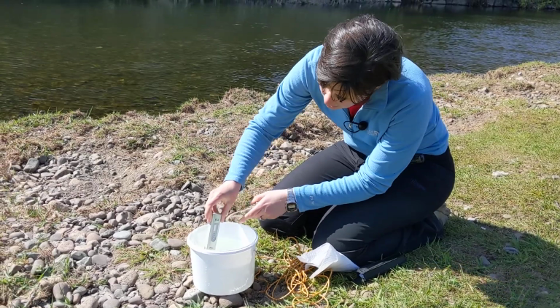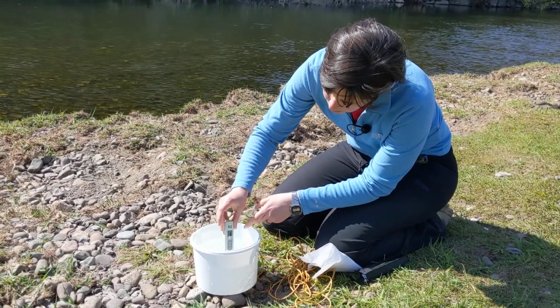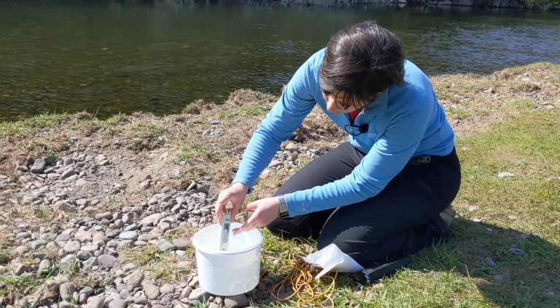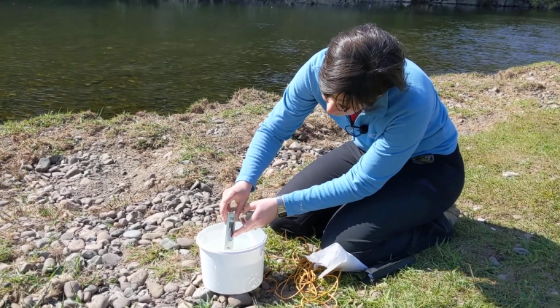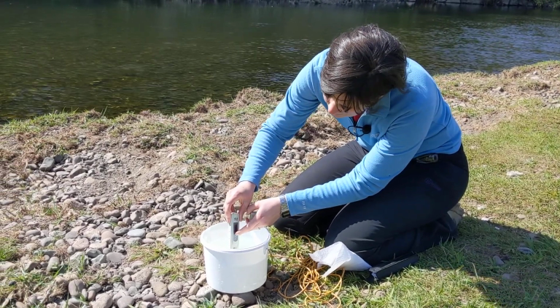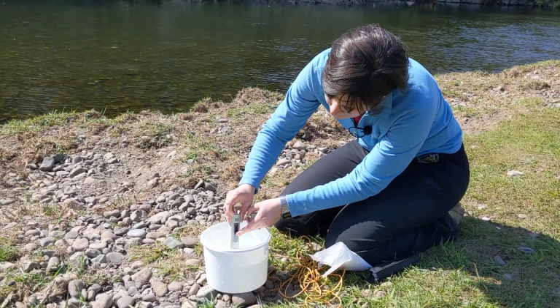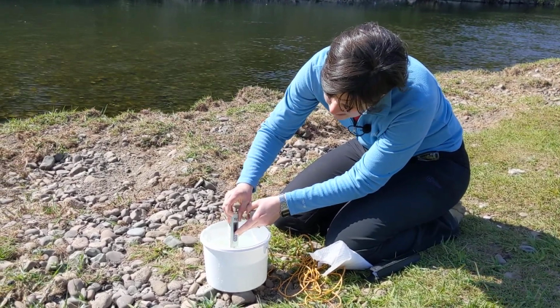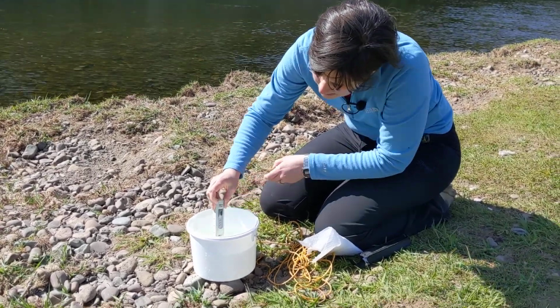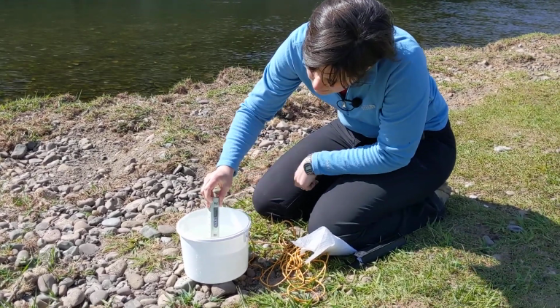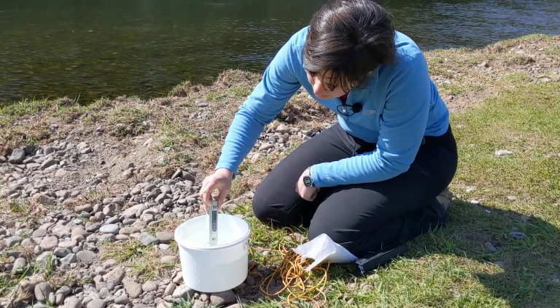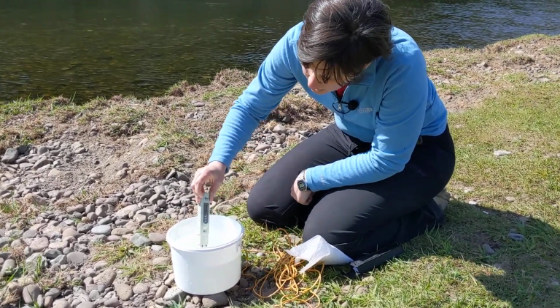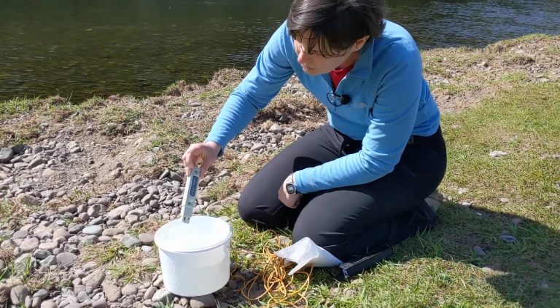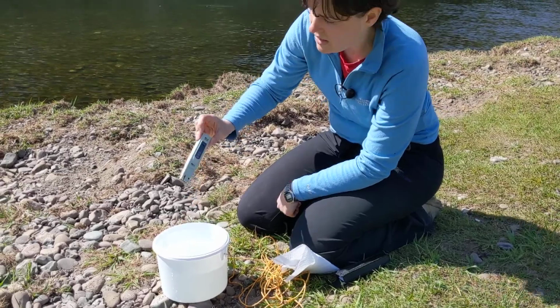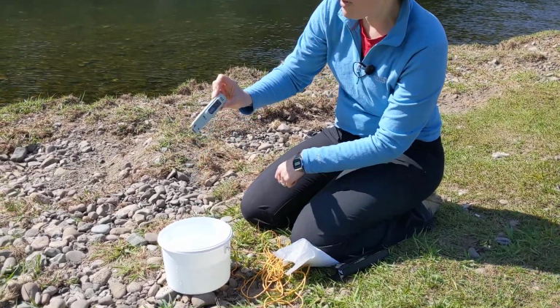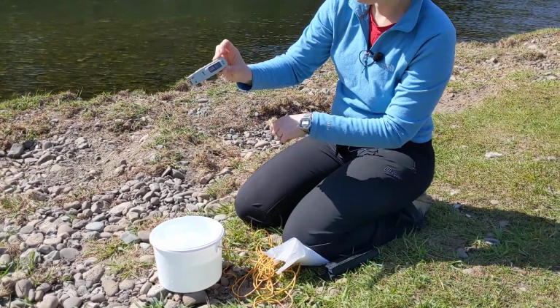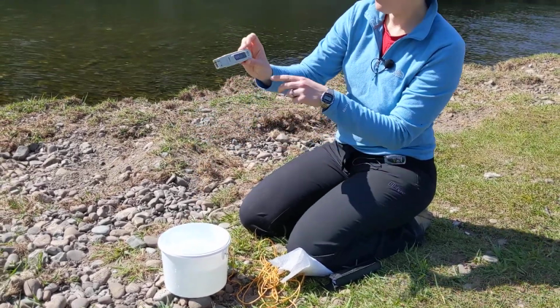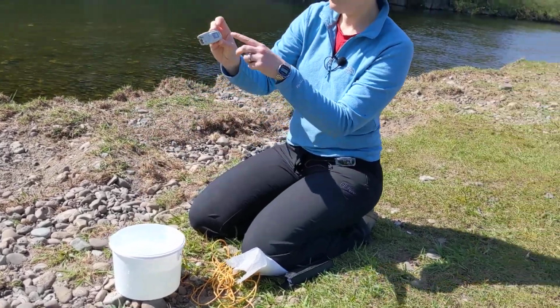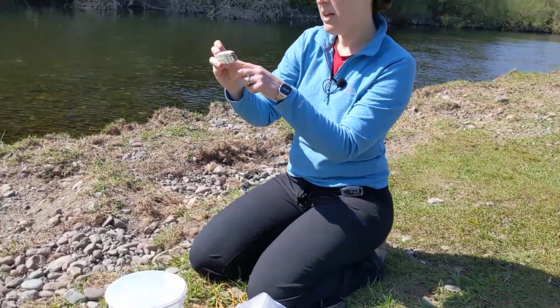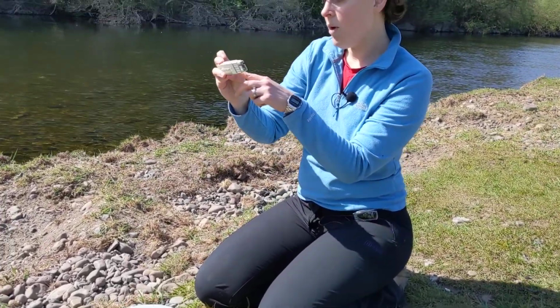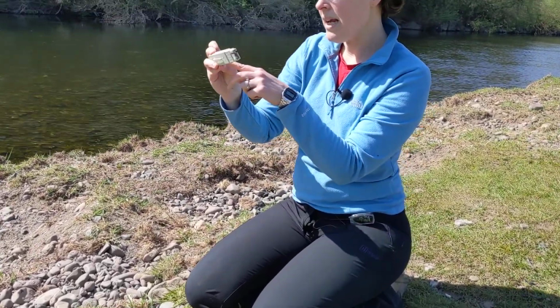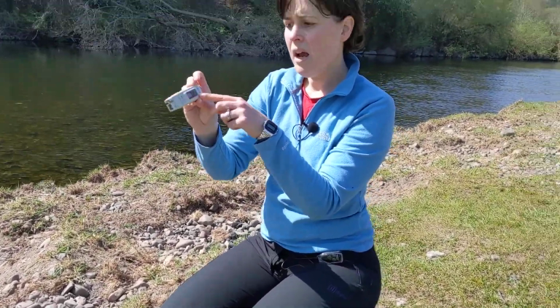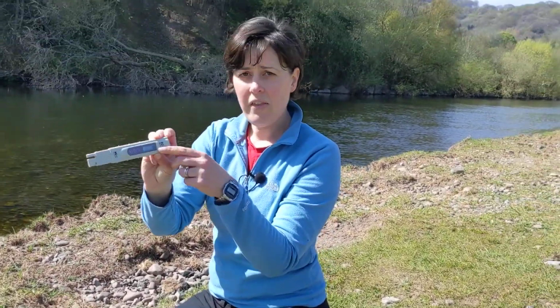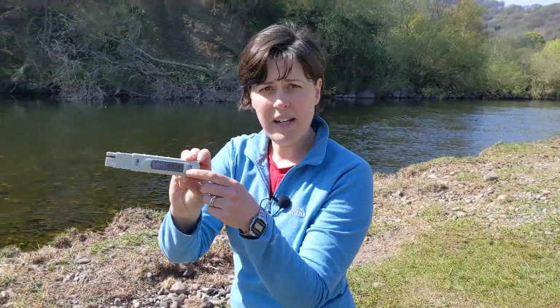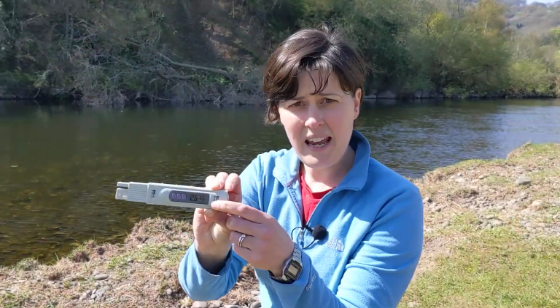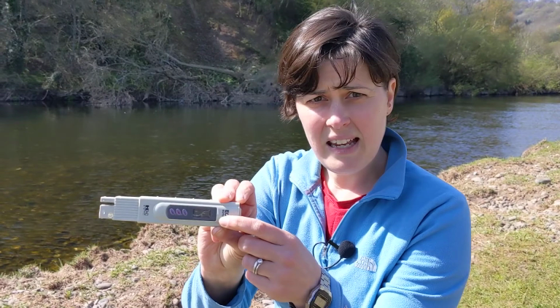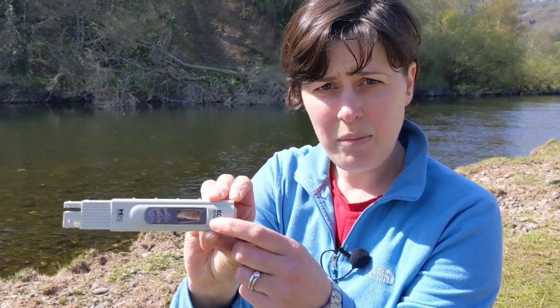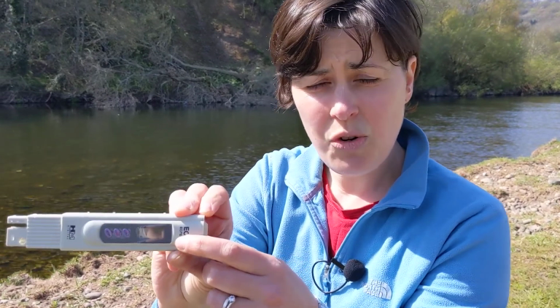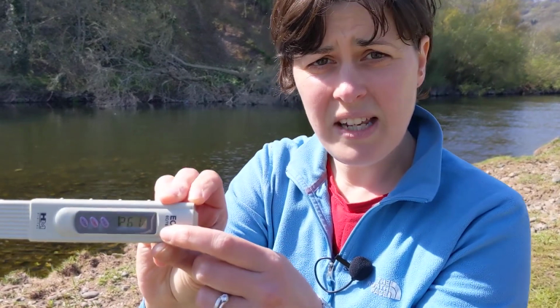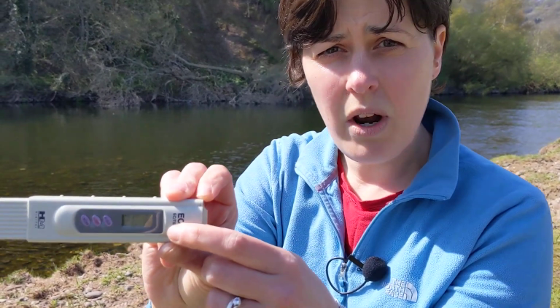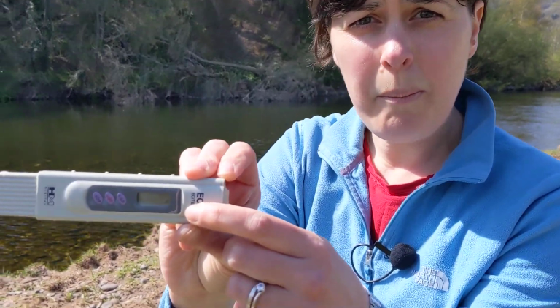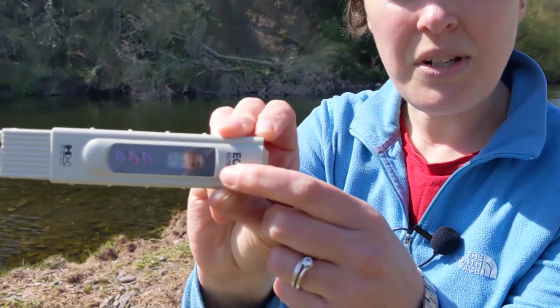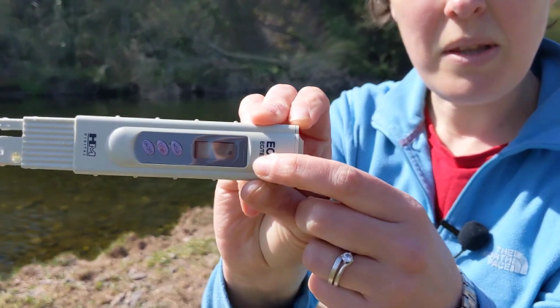You can press the hold button to hold the reading so that you can read it more easily. This reading here is giving me 261 microsiemens.